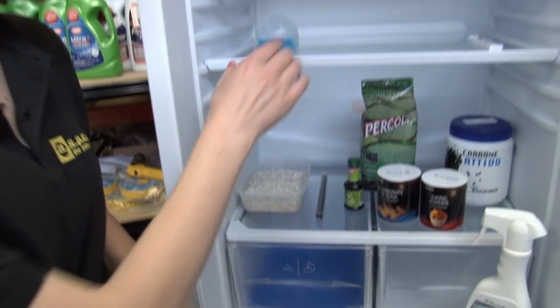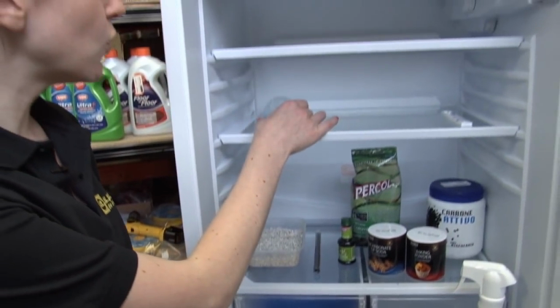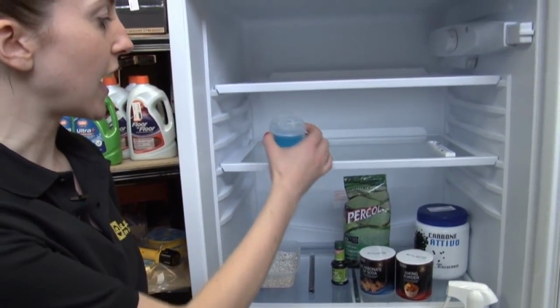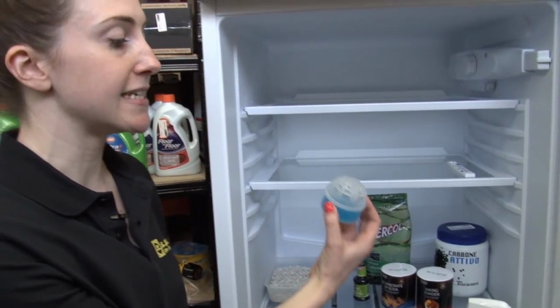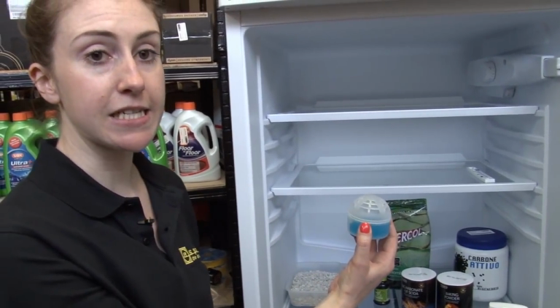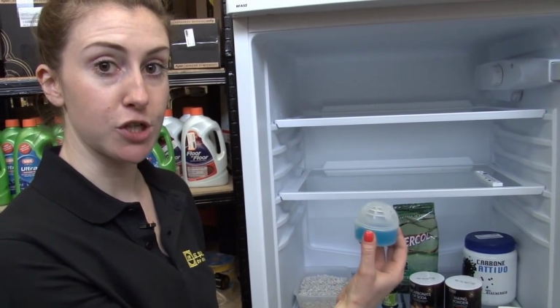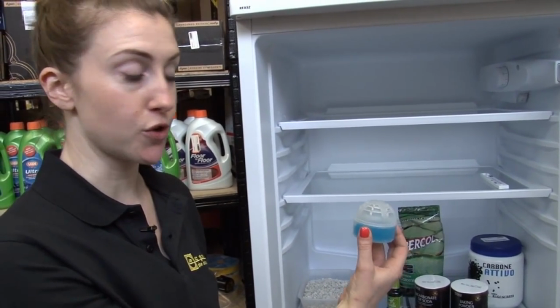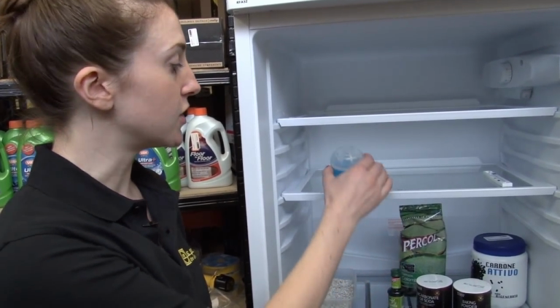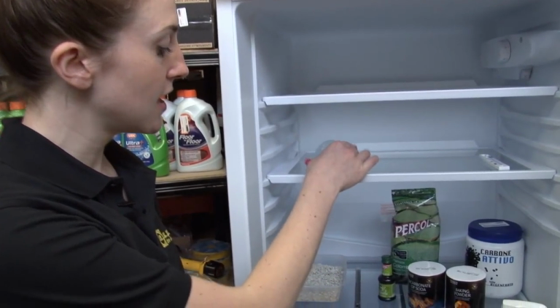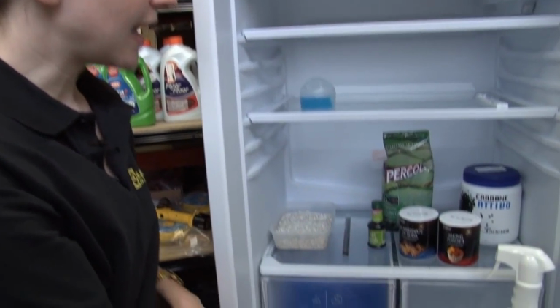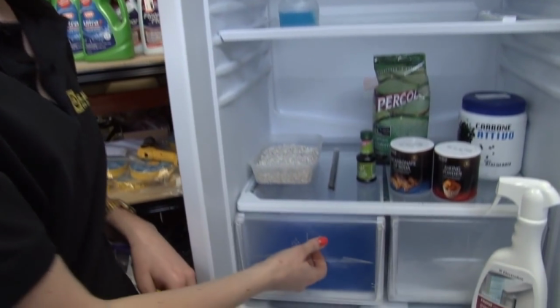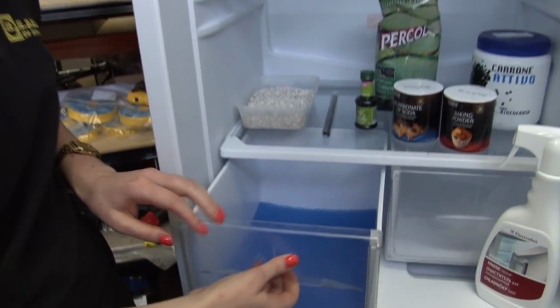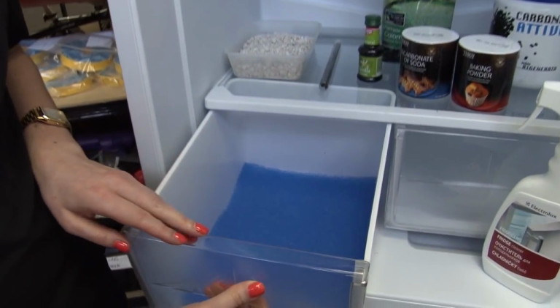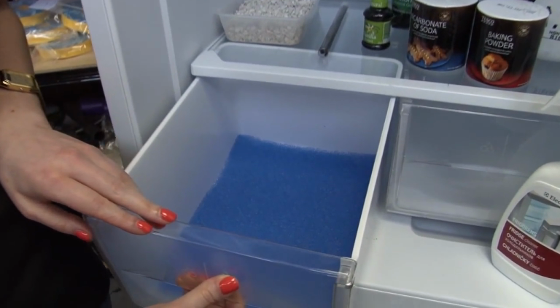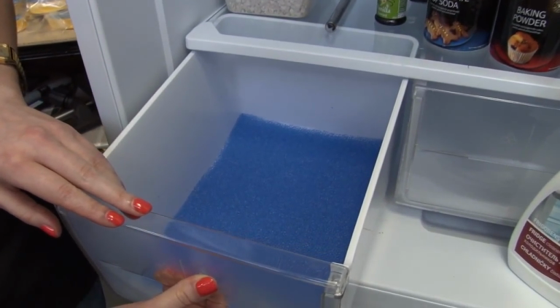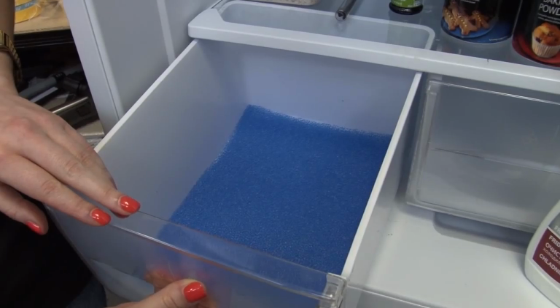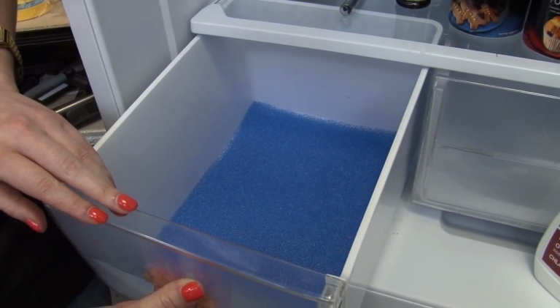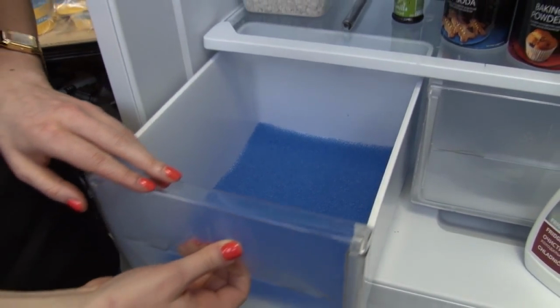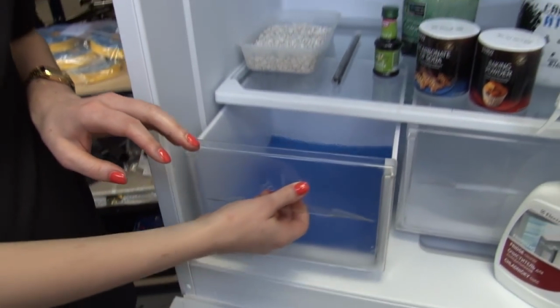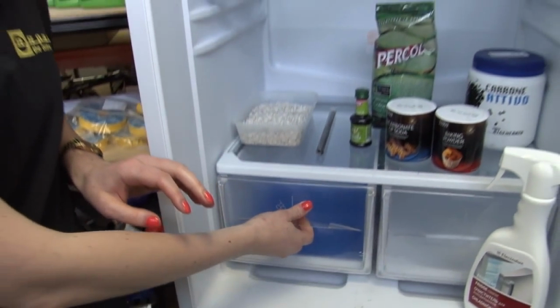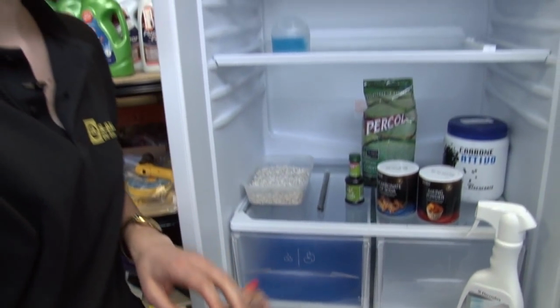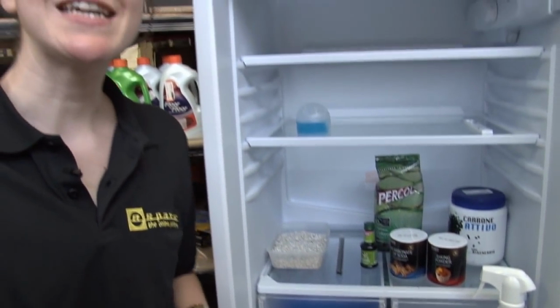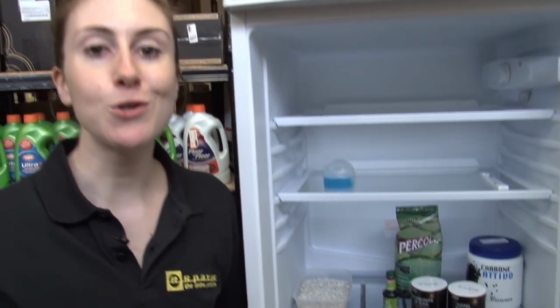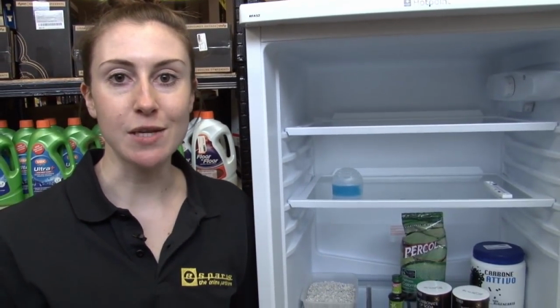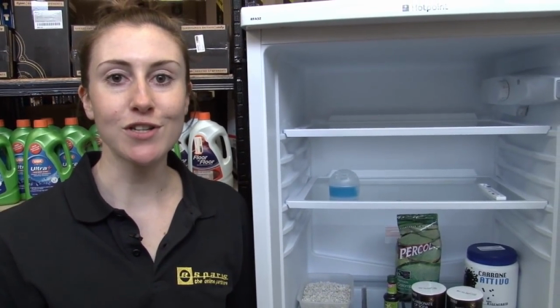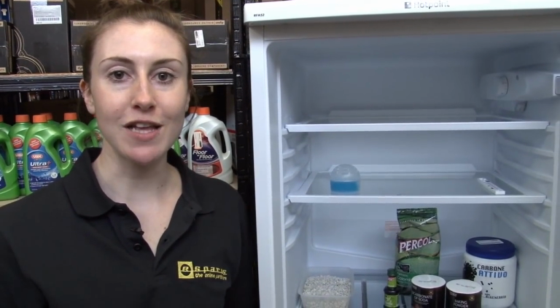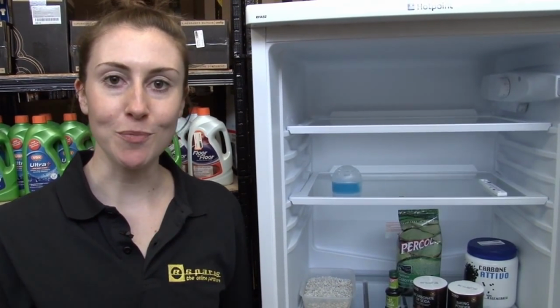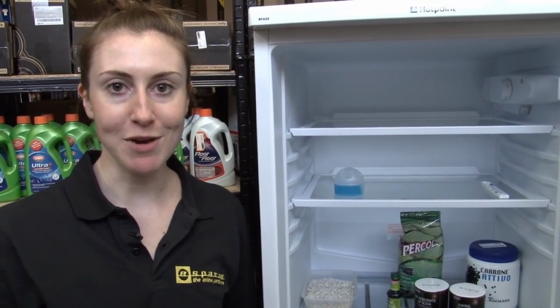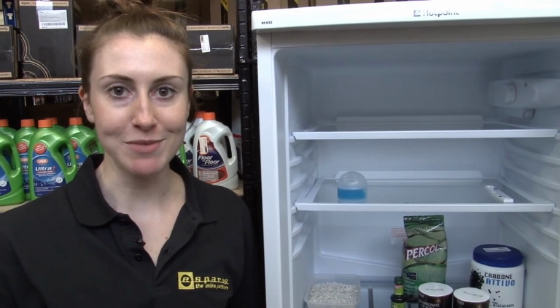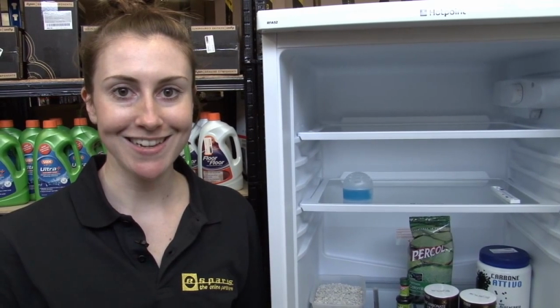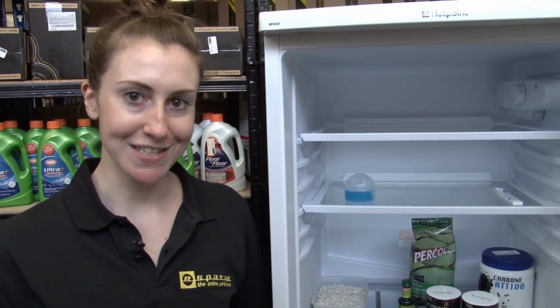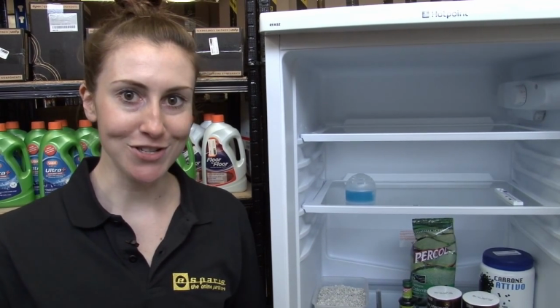You can also get dedicated fridge deodorisers and anti-mould mats for your vegetable drawers. Fridge cleaning and deodorising products are available from the eSpares website. Thanks for watching.